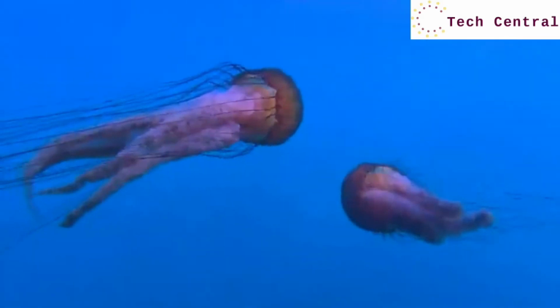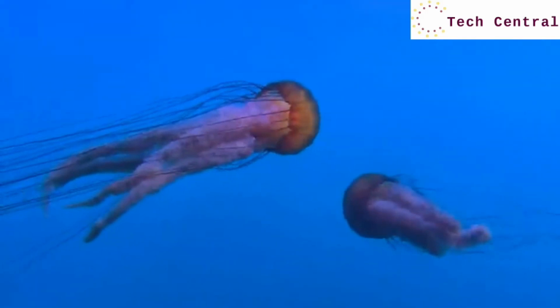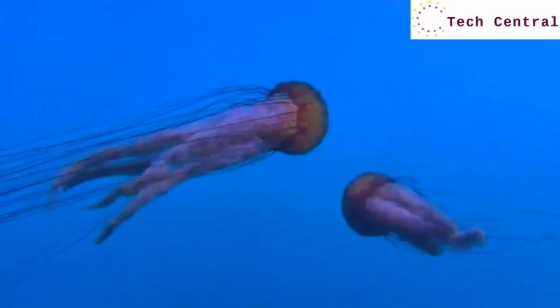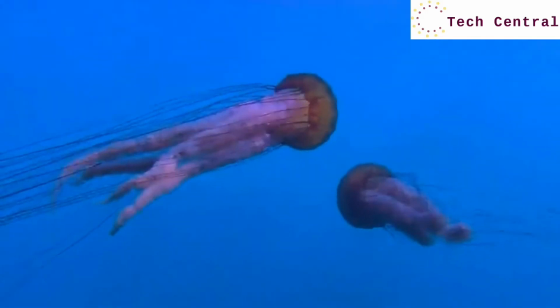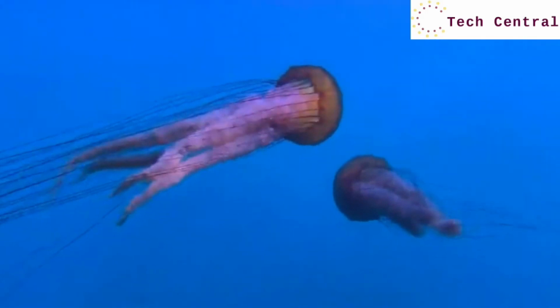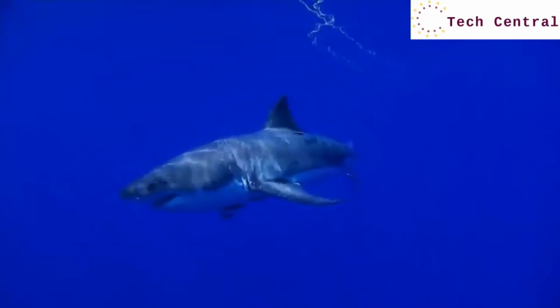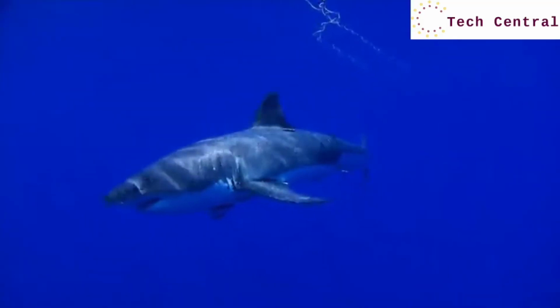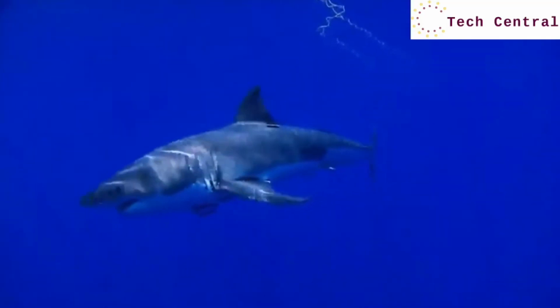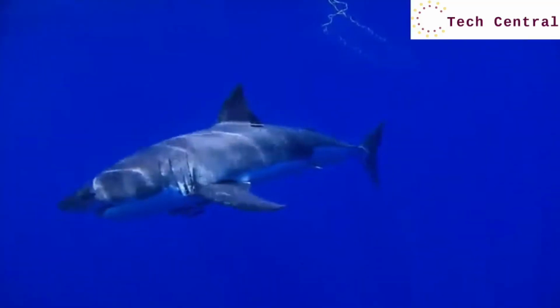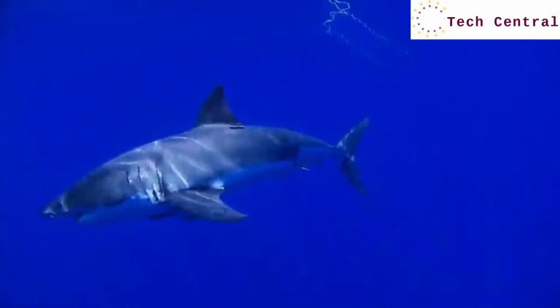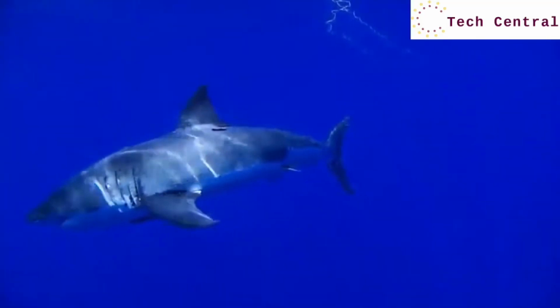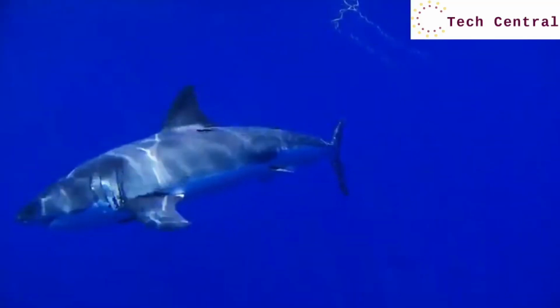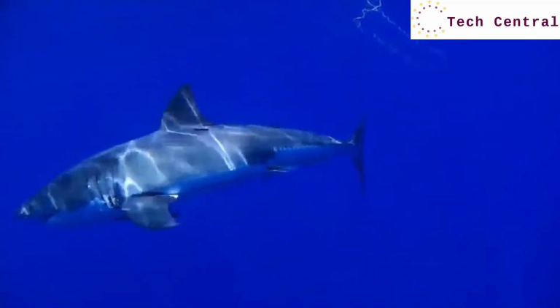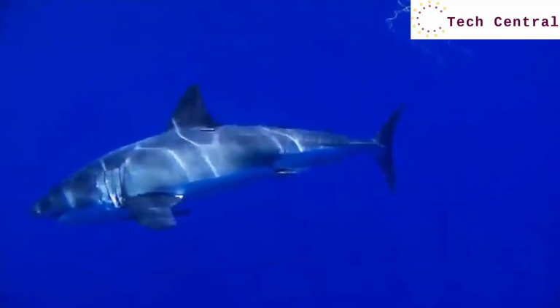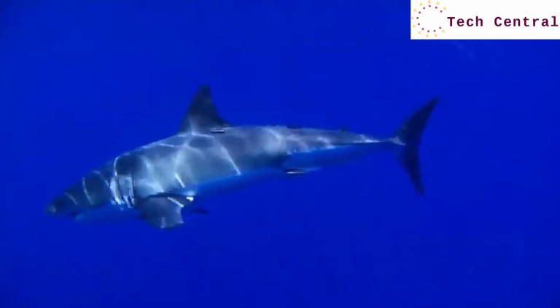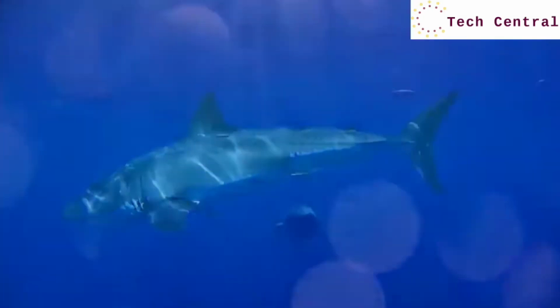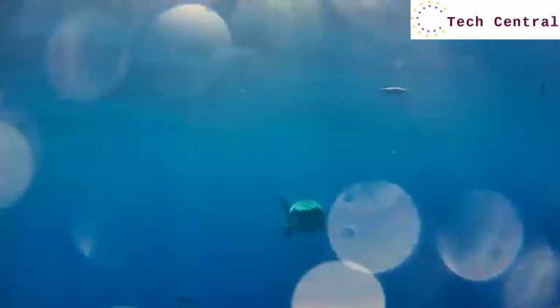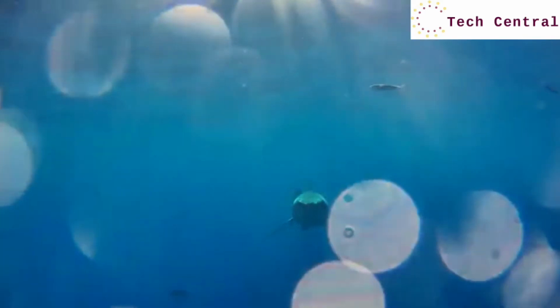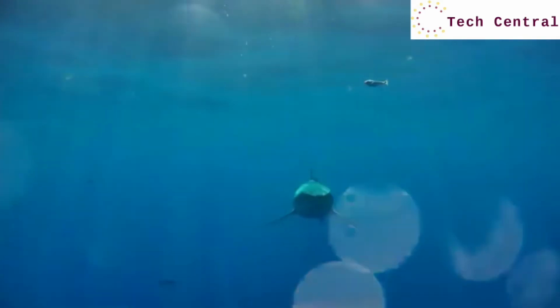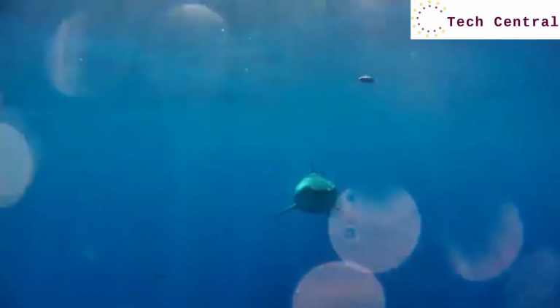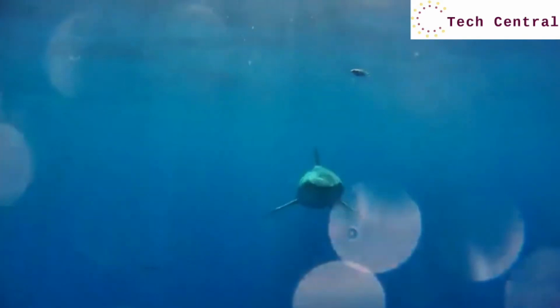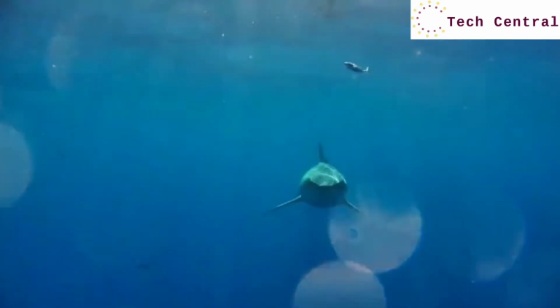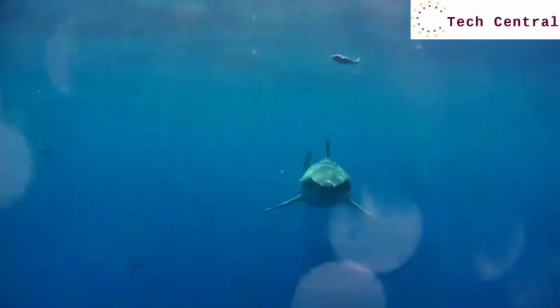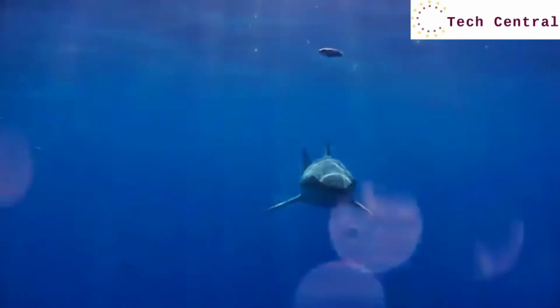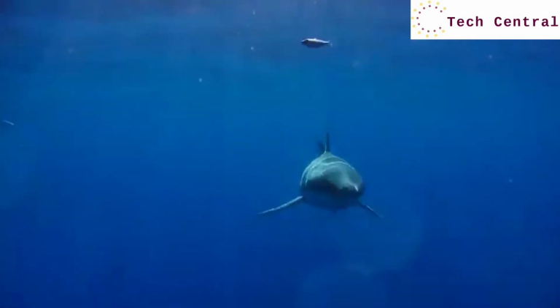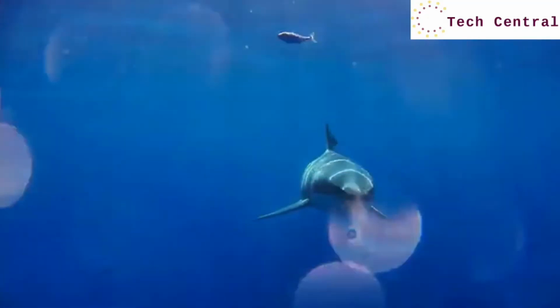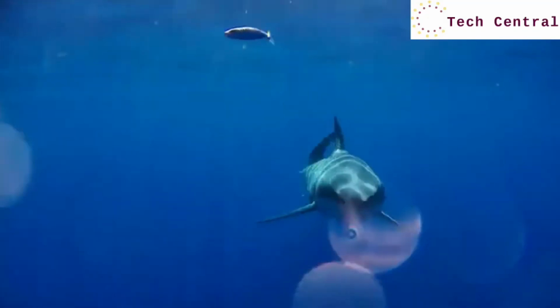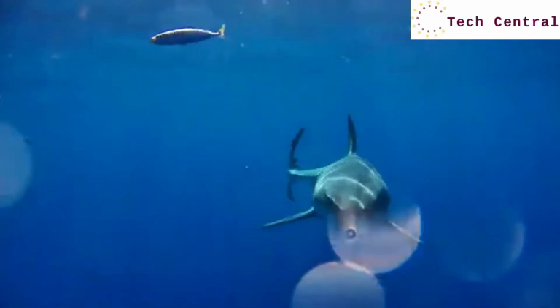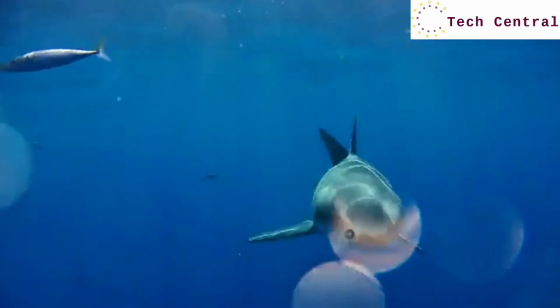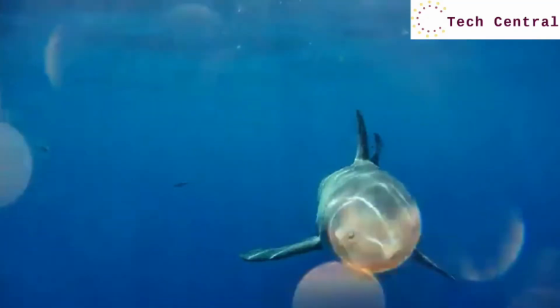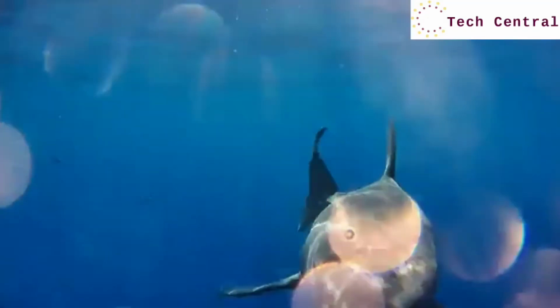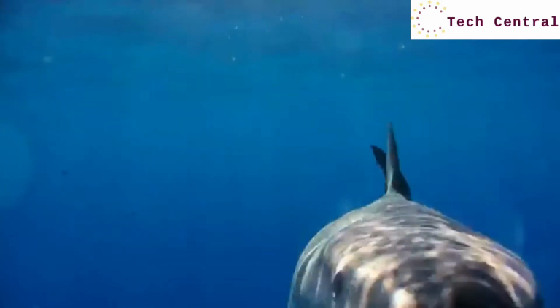The Trident is specially tuned for low-light environments underwater. It streams beautiful video back to the surface. It makes you feel like you're really there.